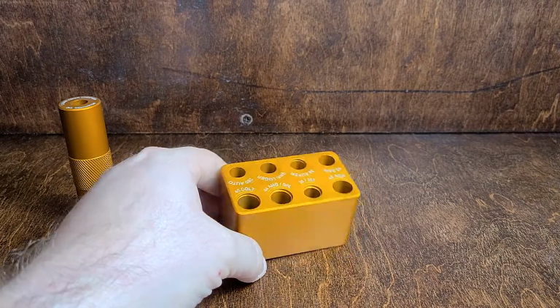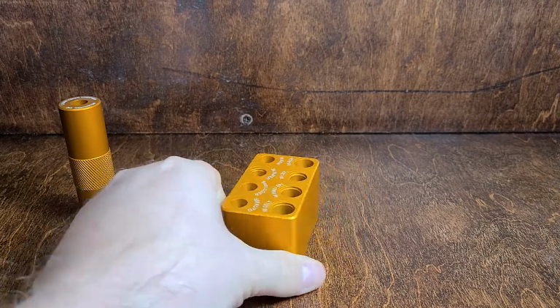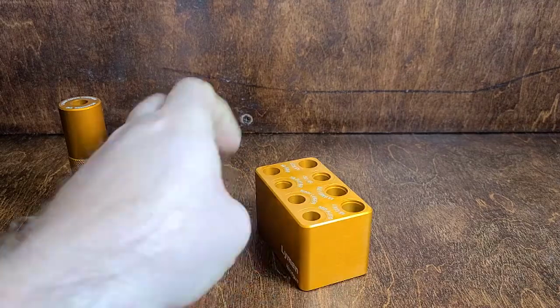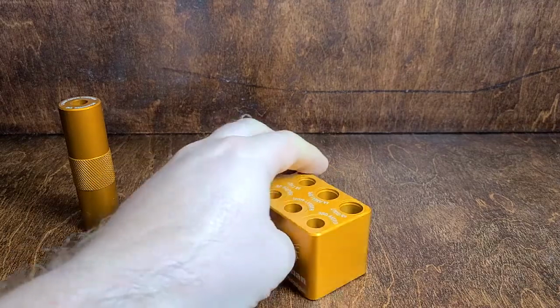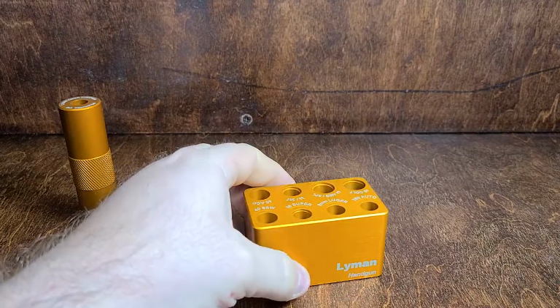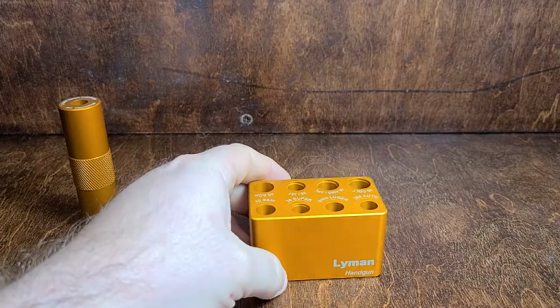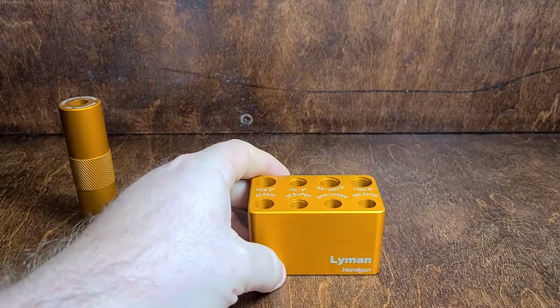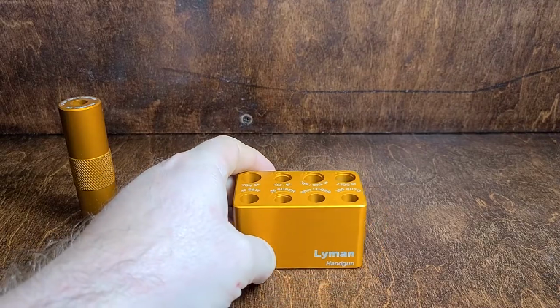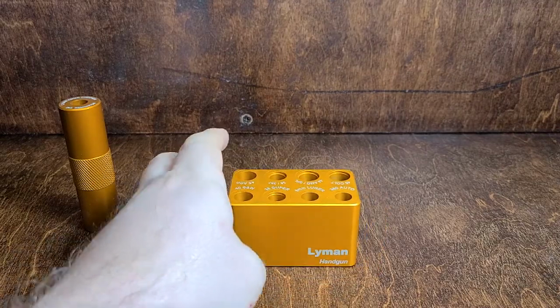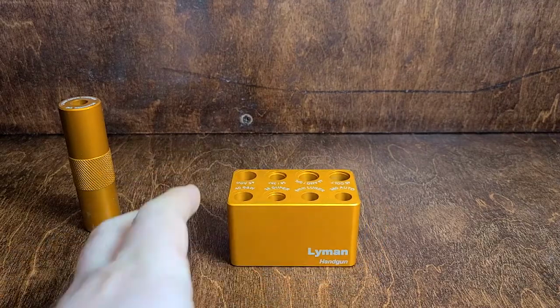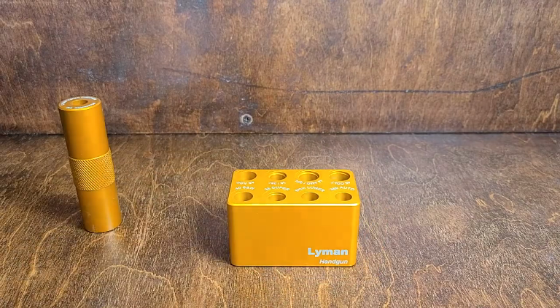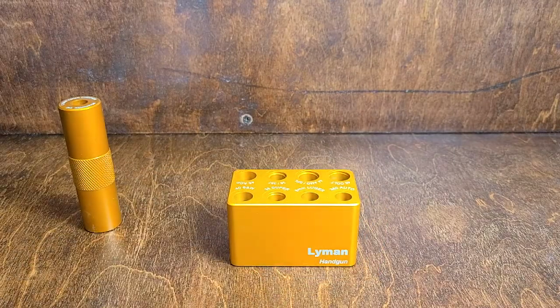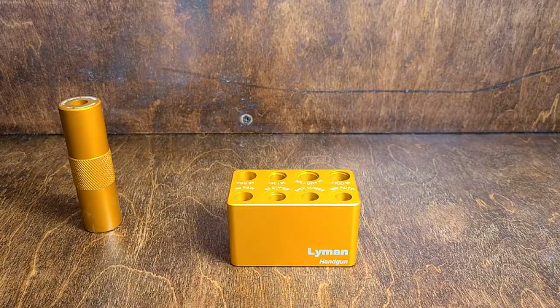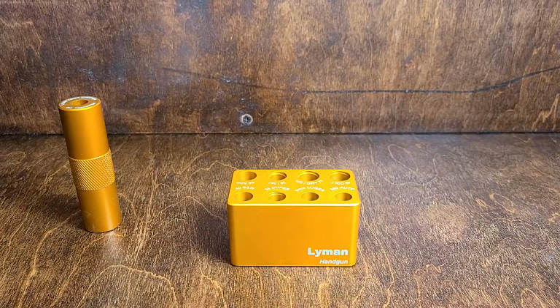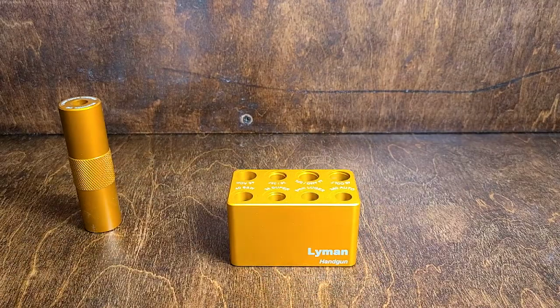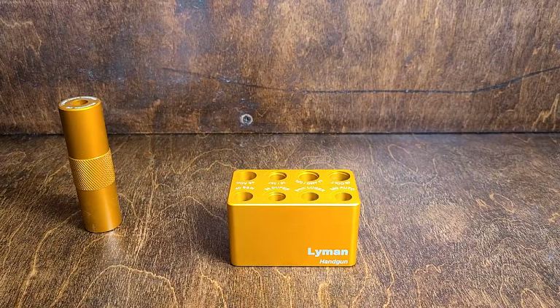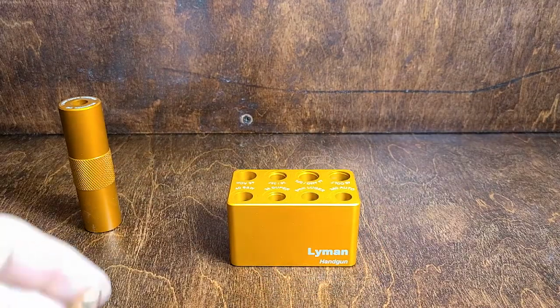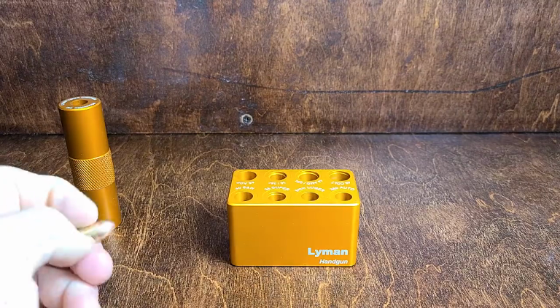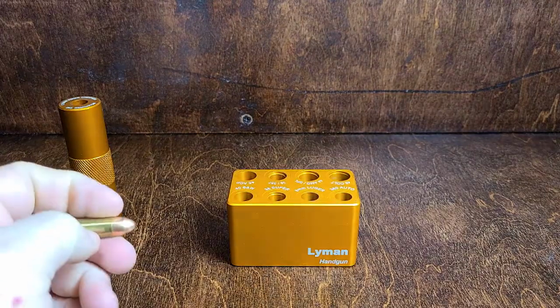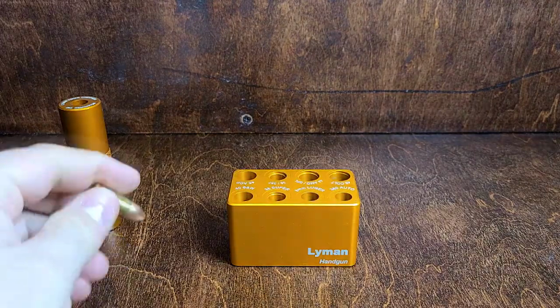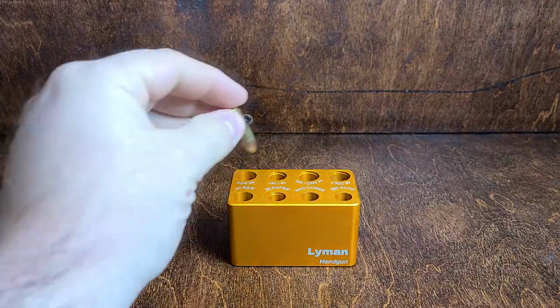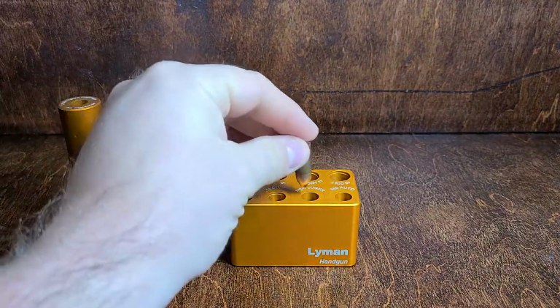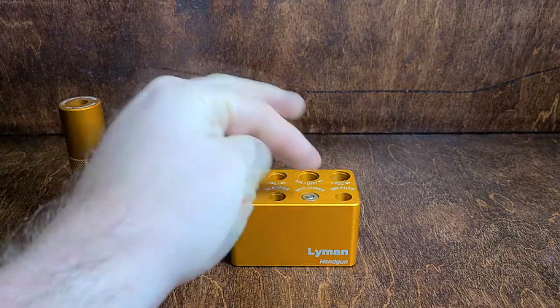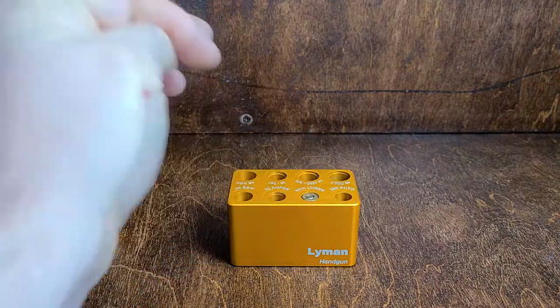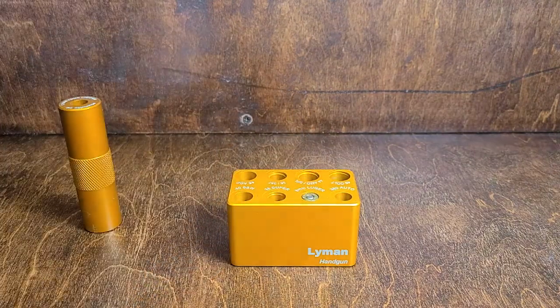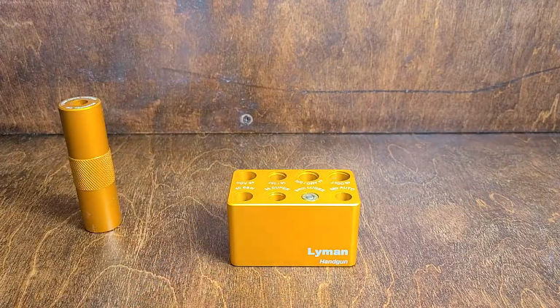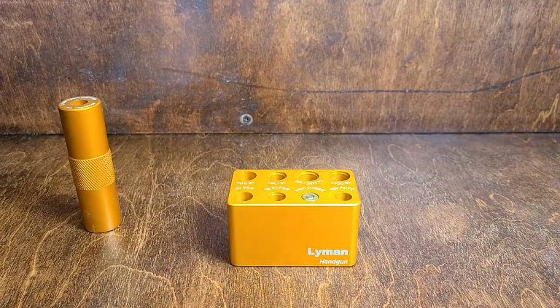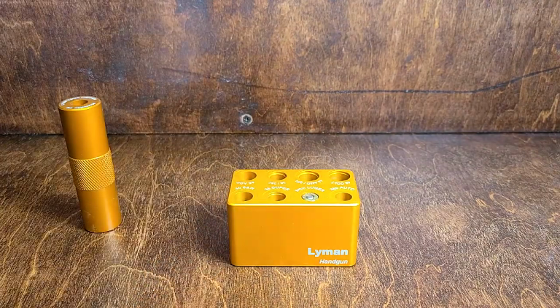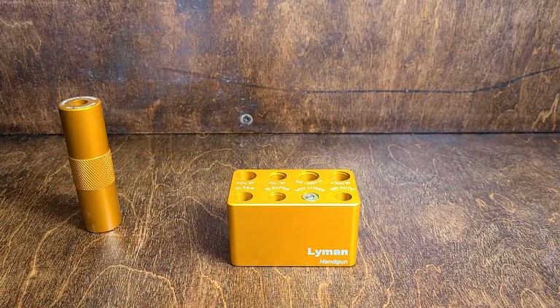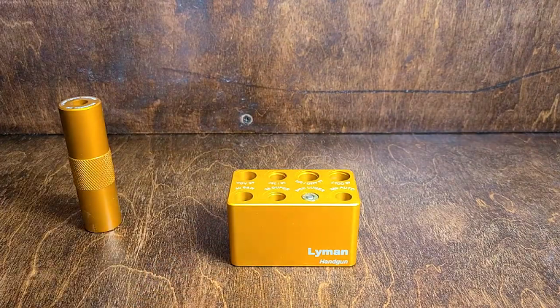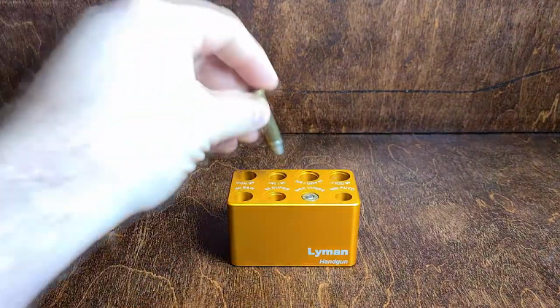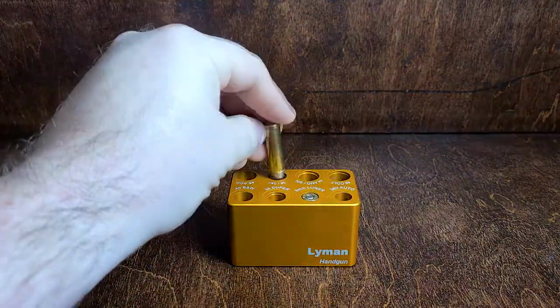It's not required that you have one of these, but I'll give you an example of how it works. Your 9mm — drop that in — and your .357.